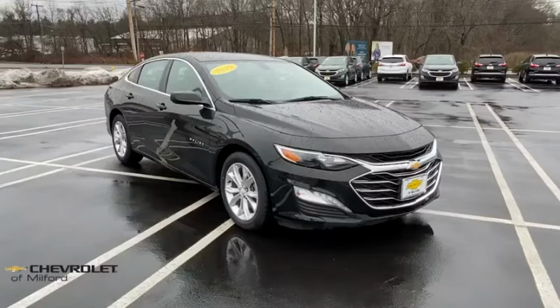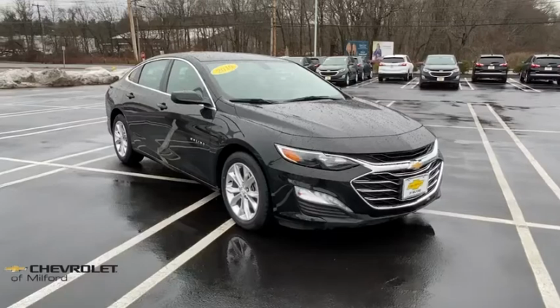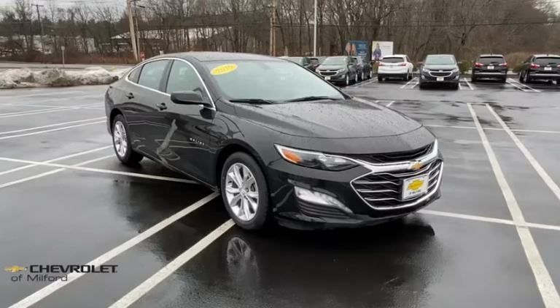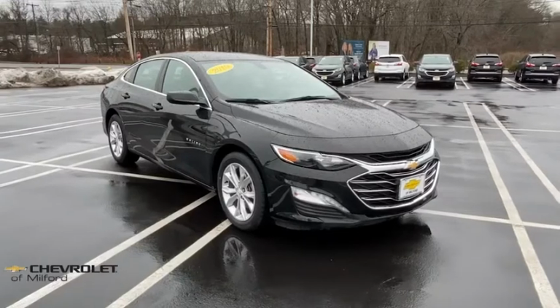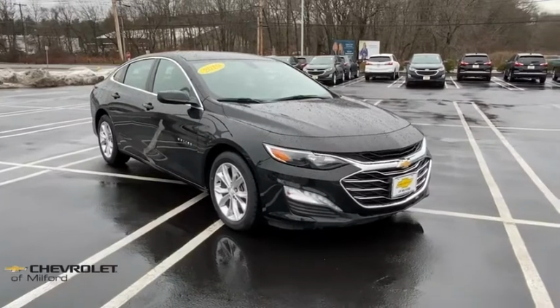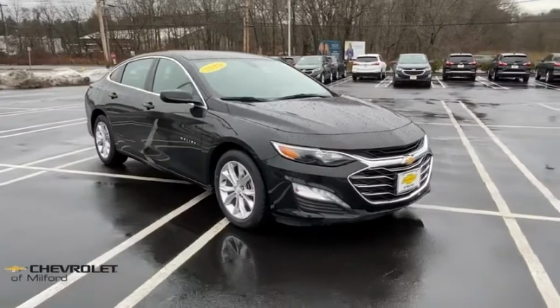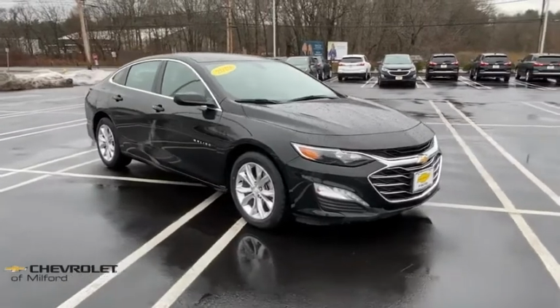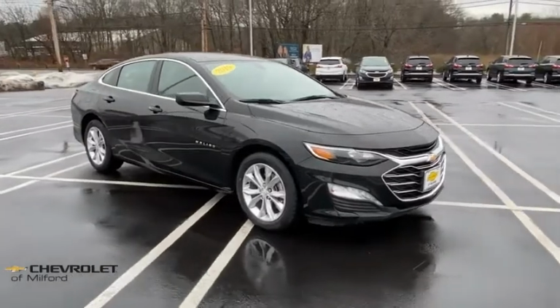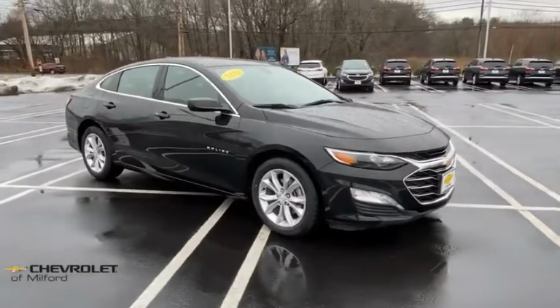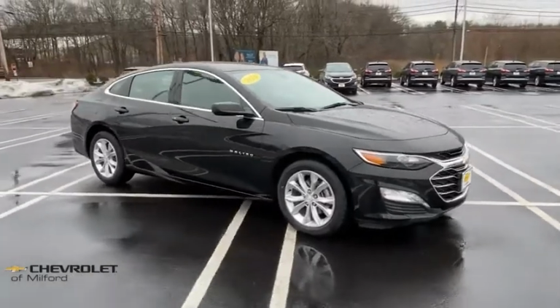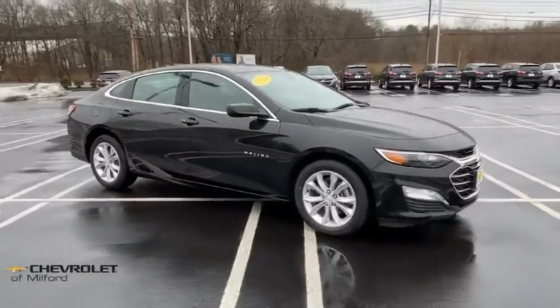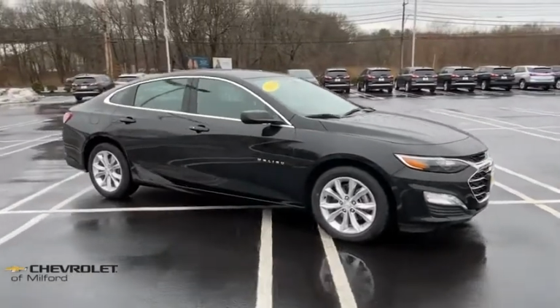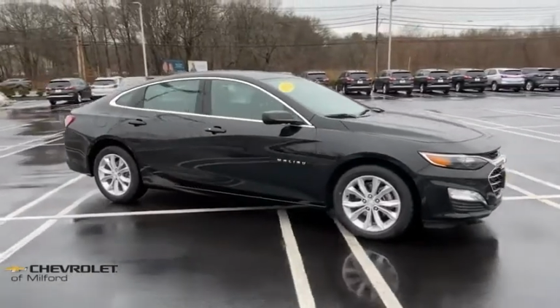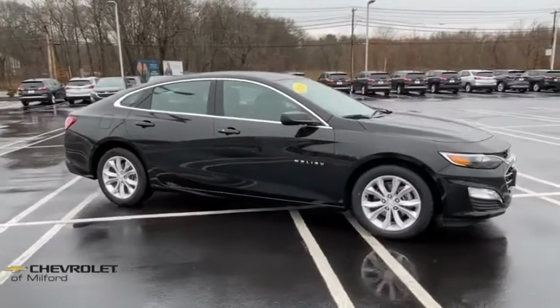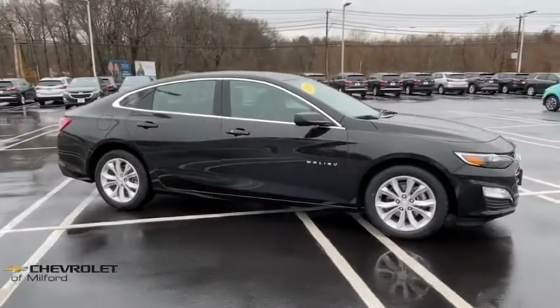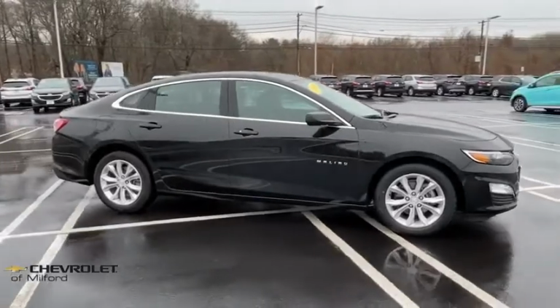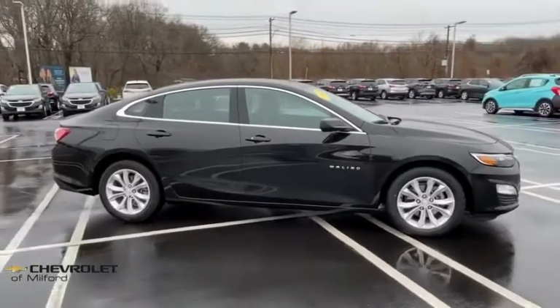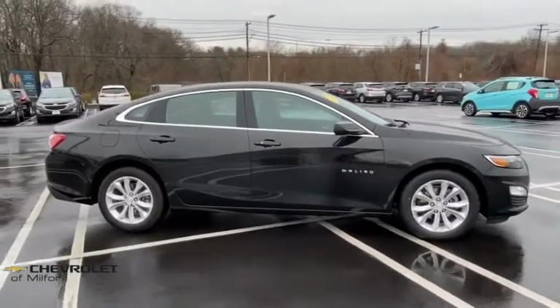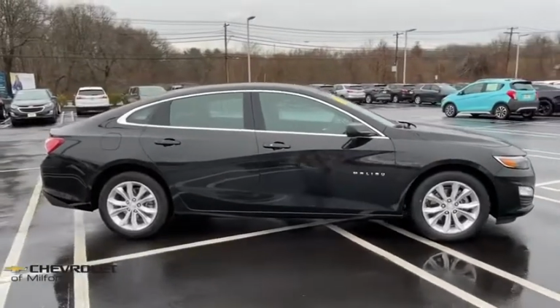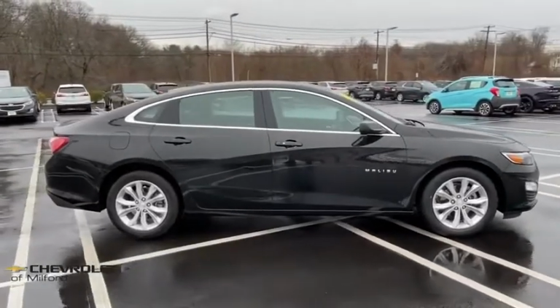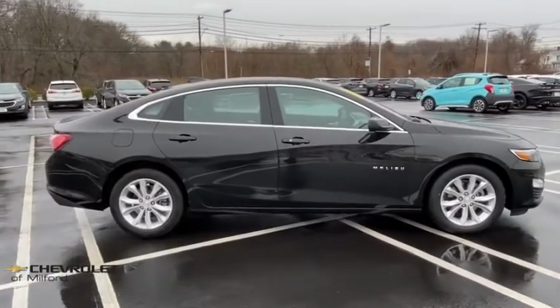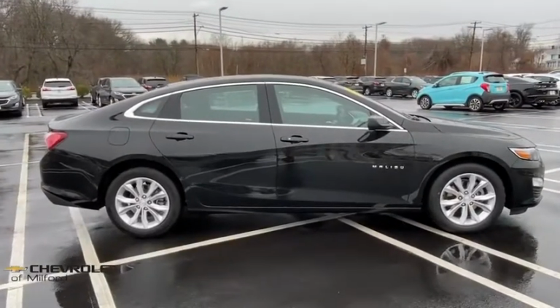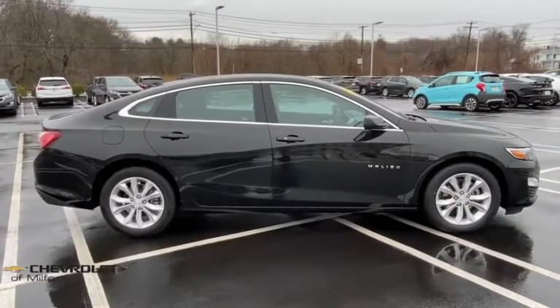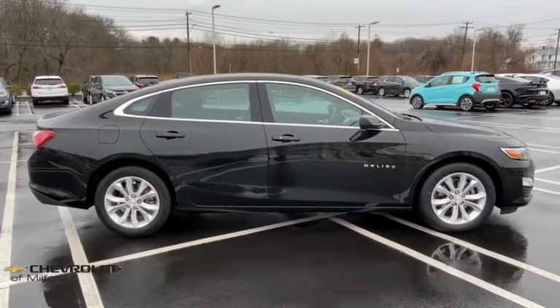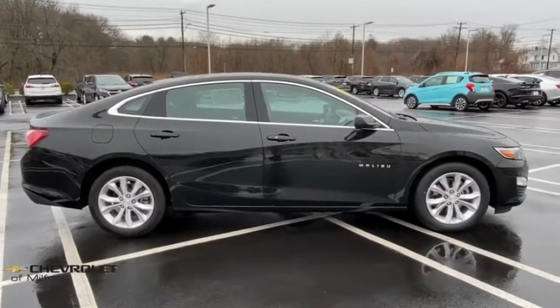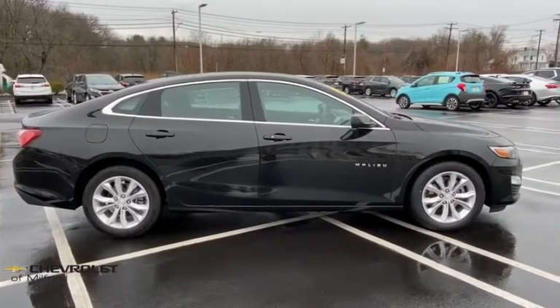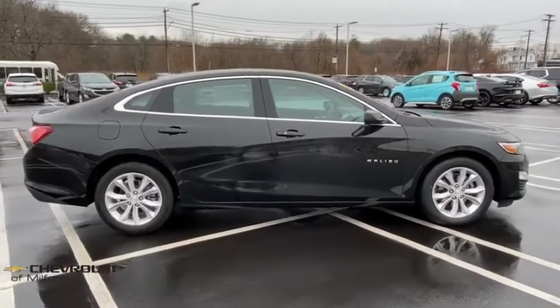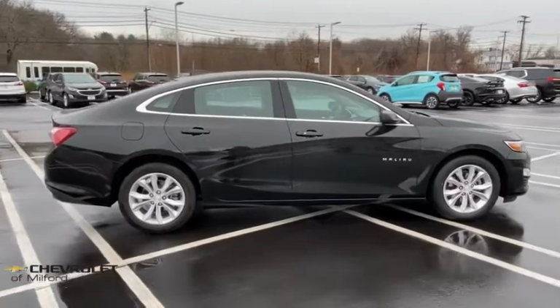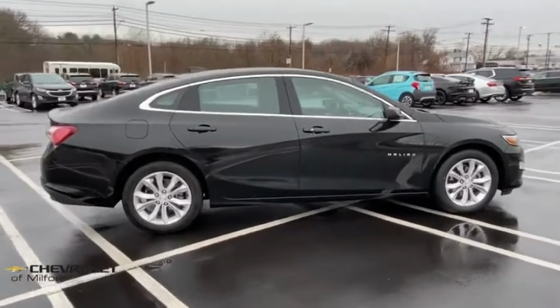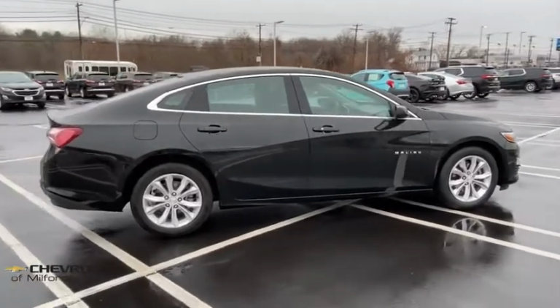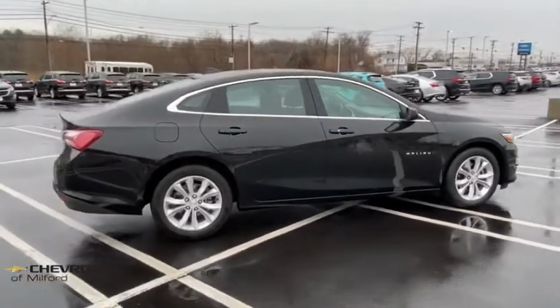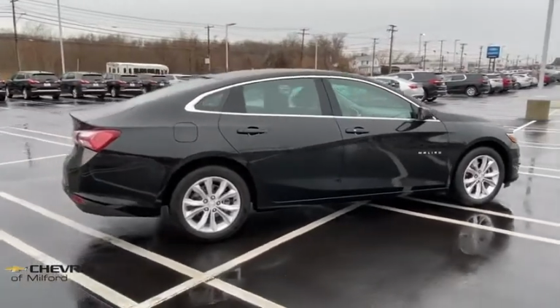We are pleased to show you the 2019 Chevrolet Malibu, a combination of performance and fuel economy. The Malibu is a great commuting car. This vehicle has less than 35,000 miles.